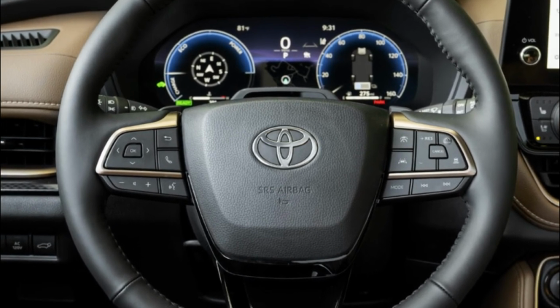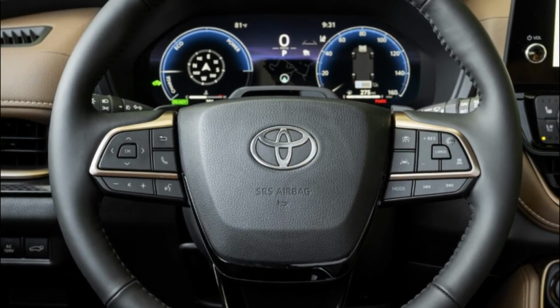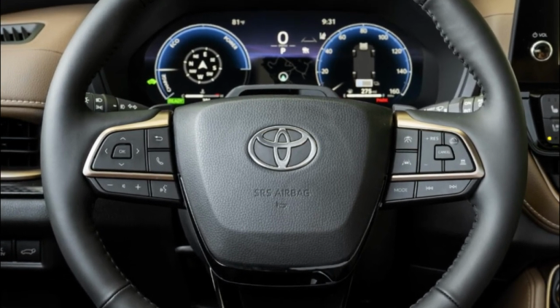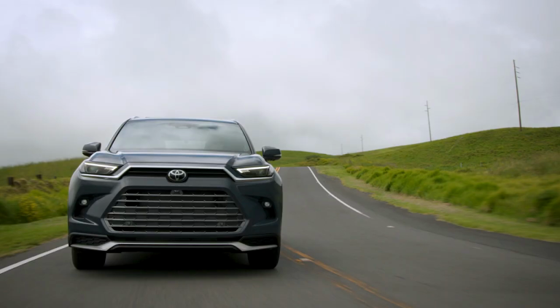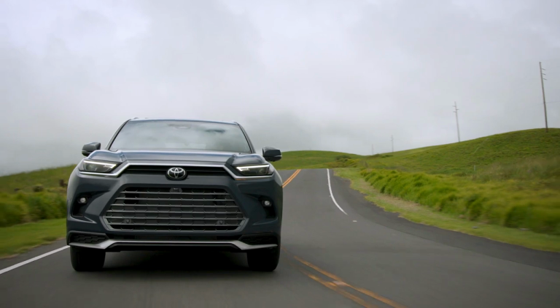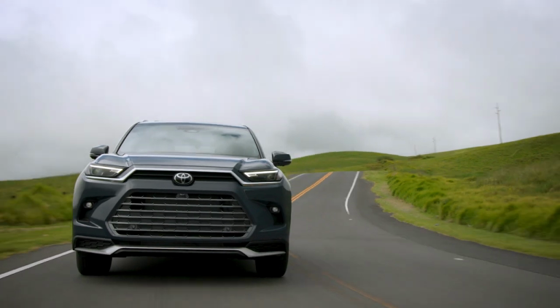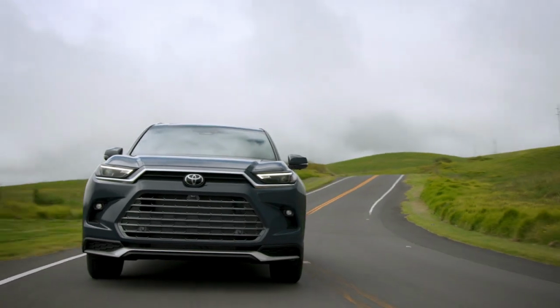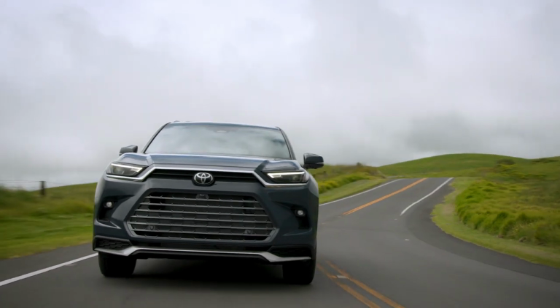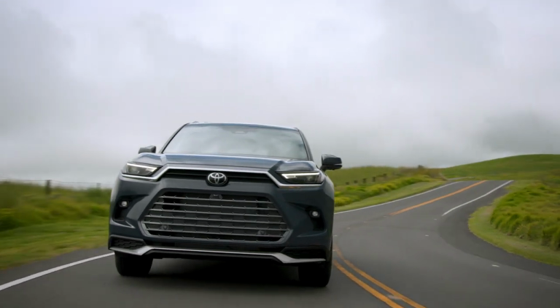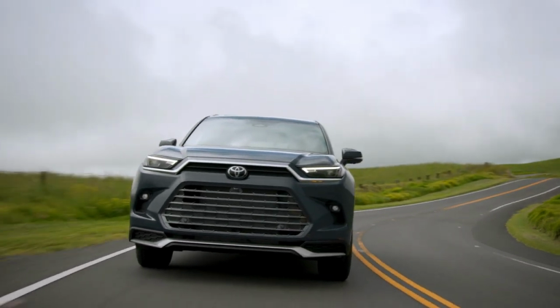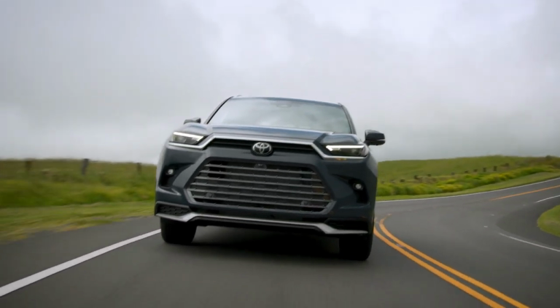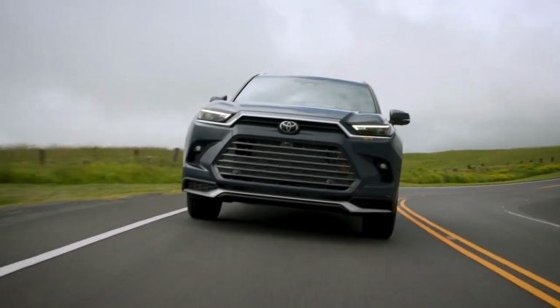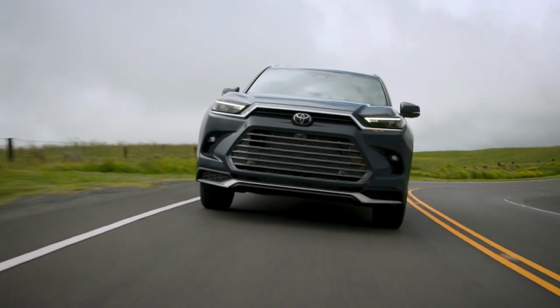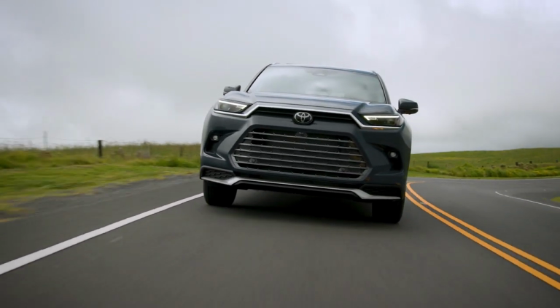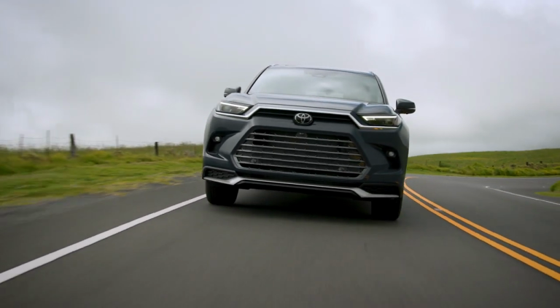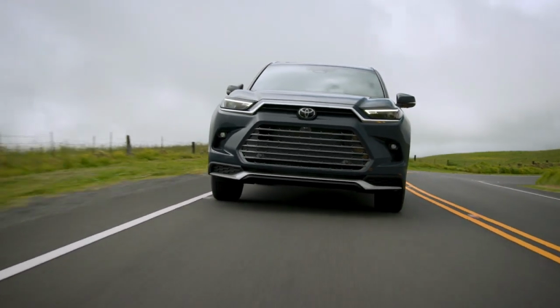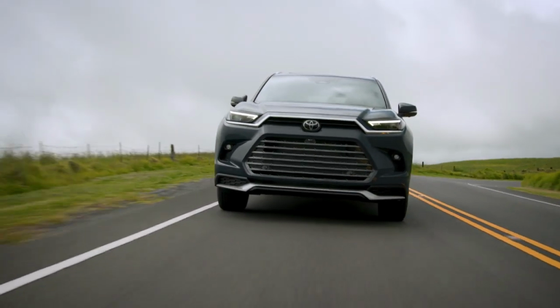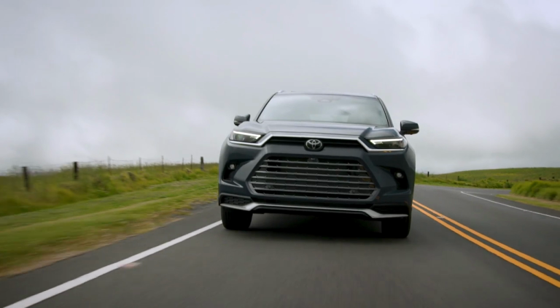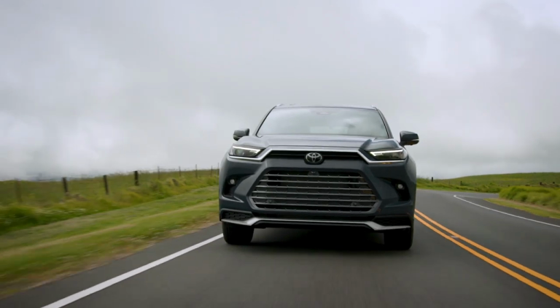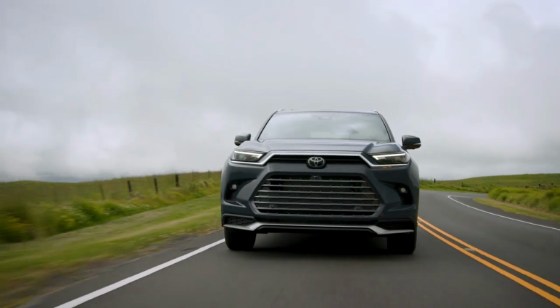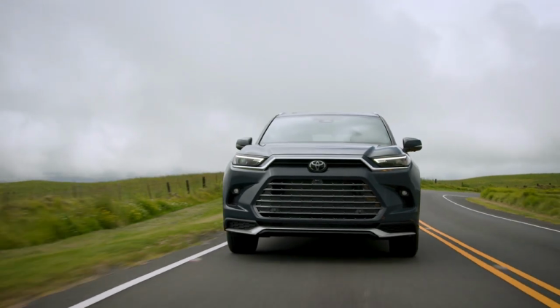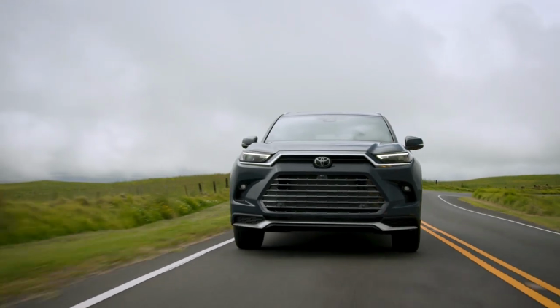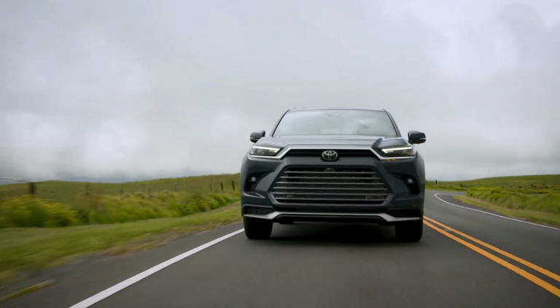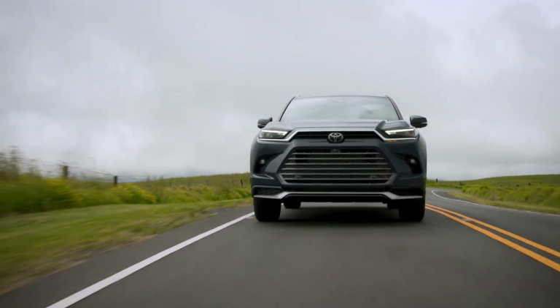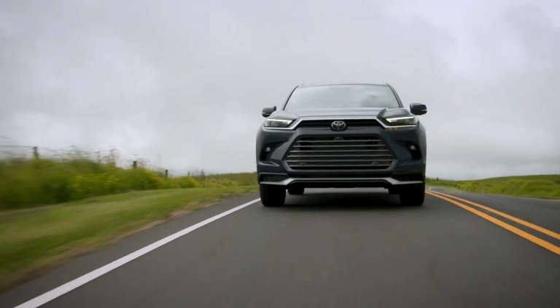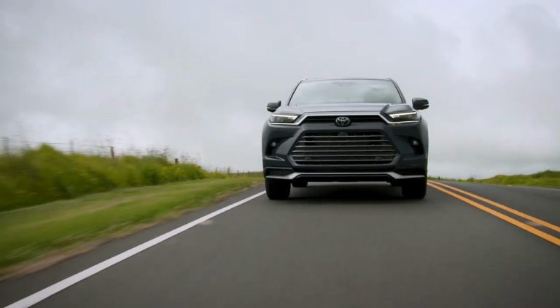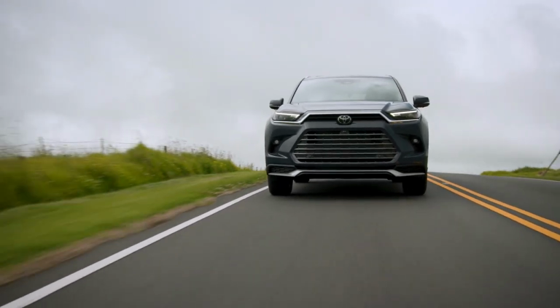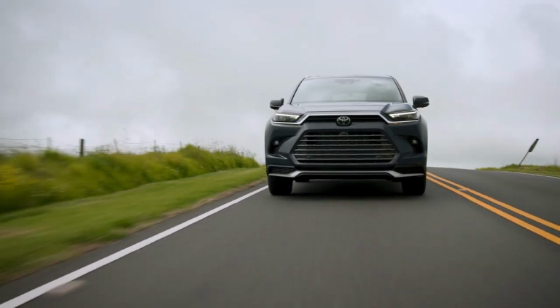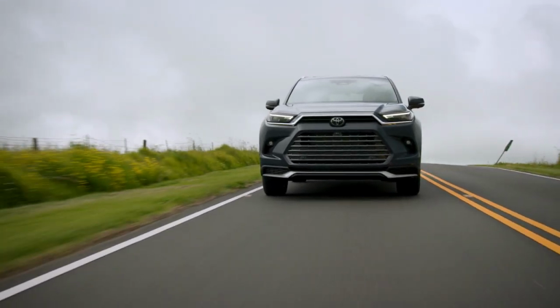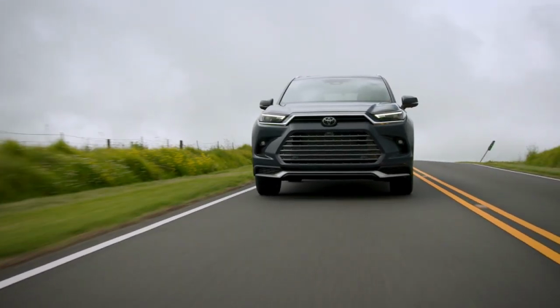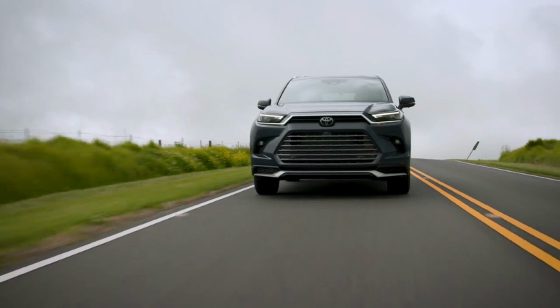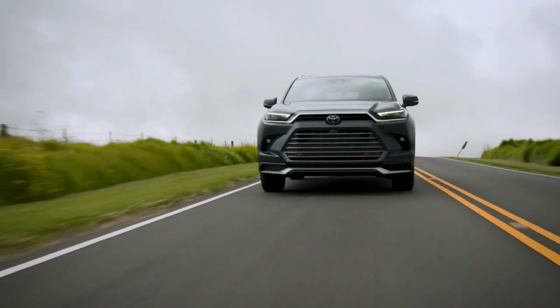All powertrains can be equipped with all-wheel drive as an option on the well-balanced 2.4L turbo gas engine and the efficient 2.5L hybrid, or standard on the powerful hybrid Max.